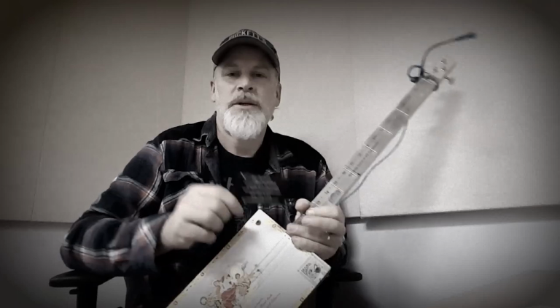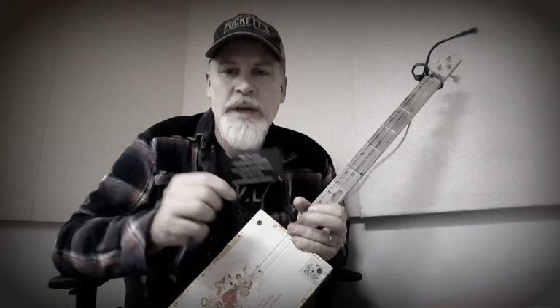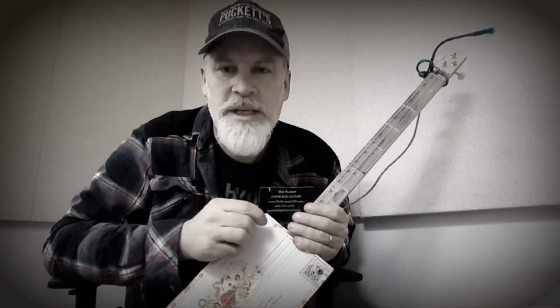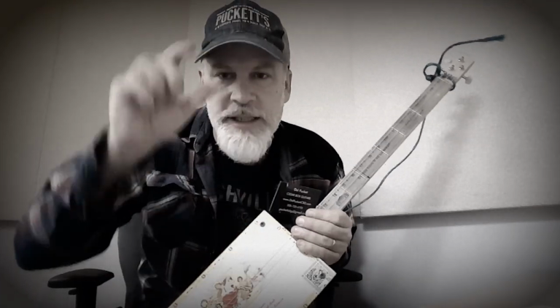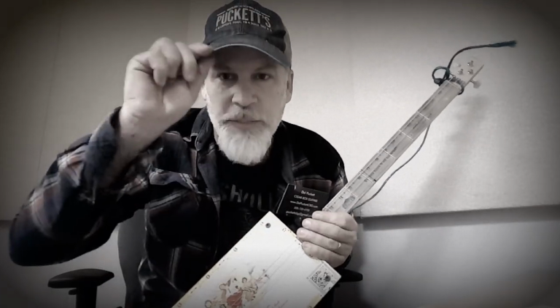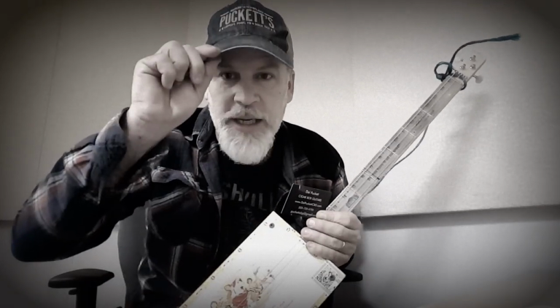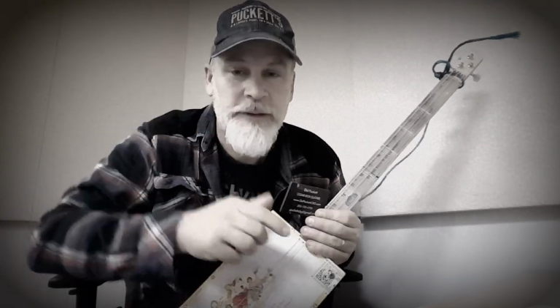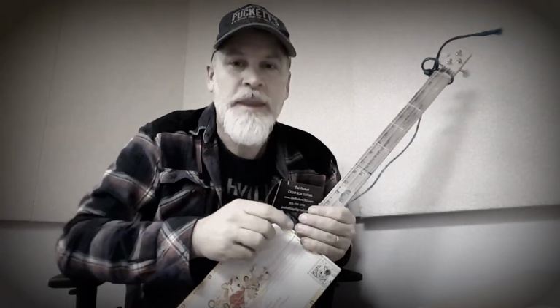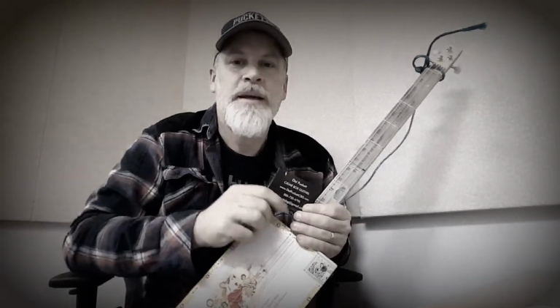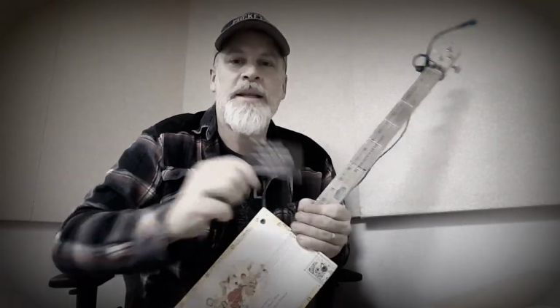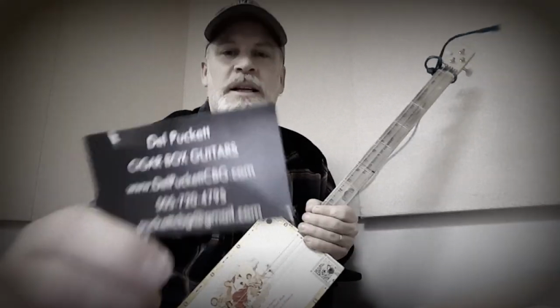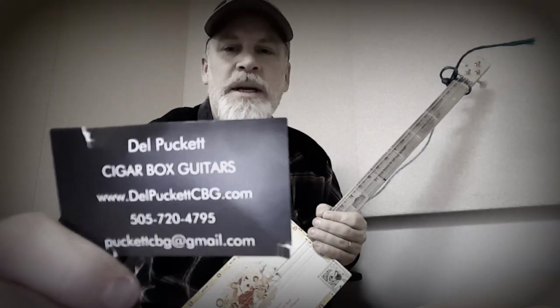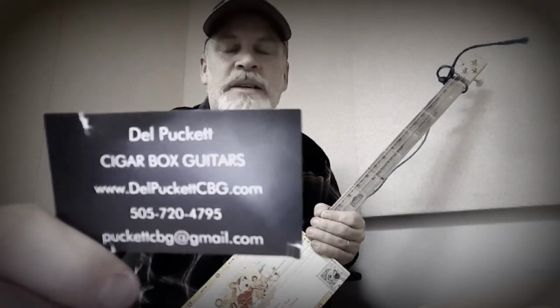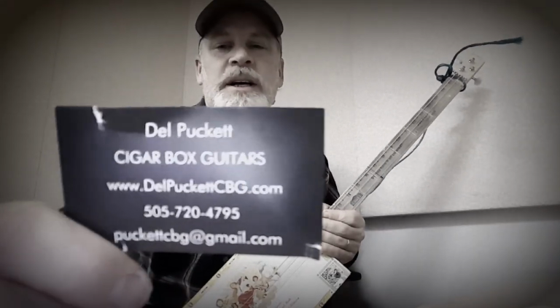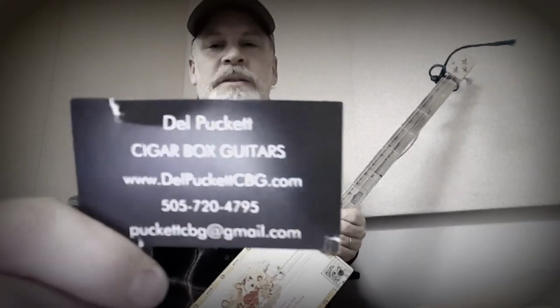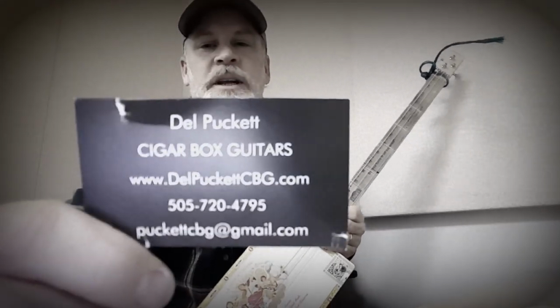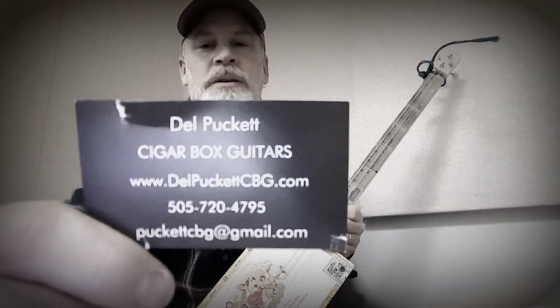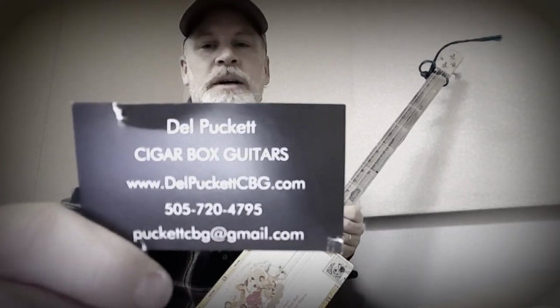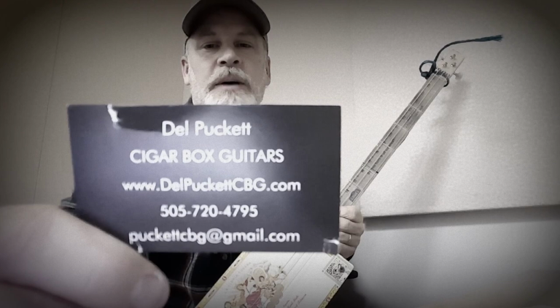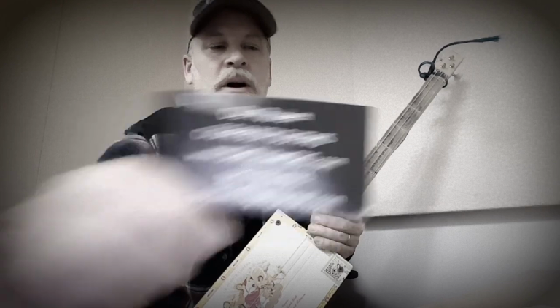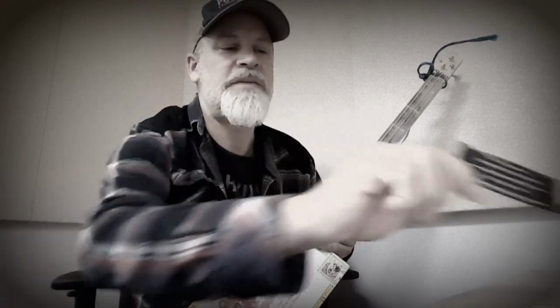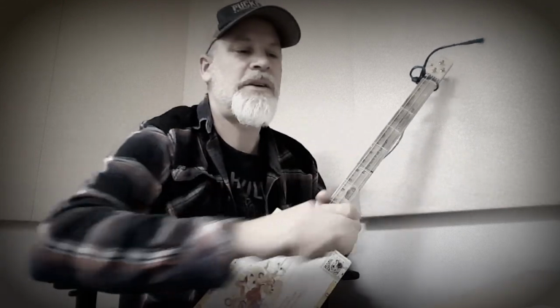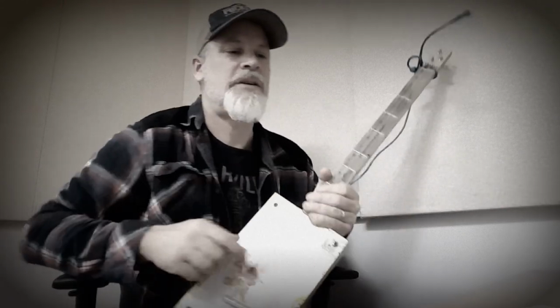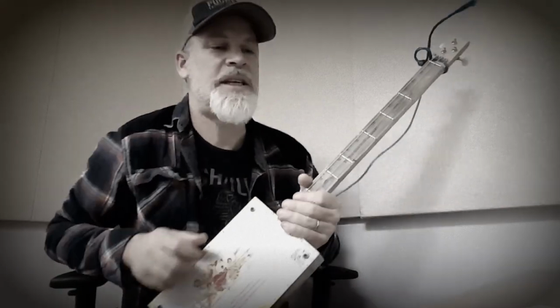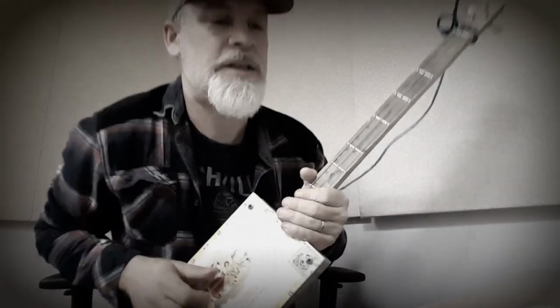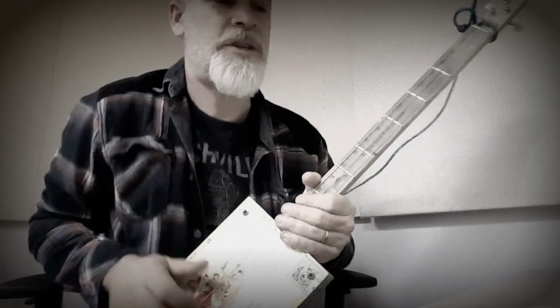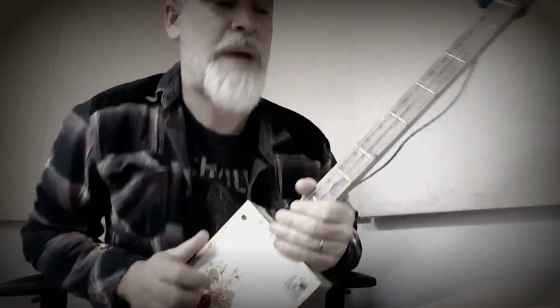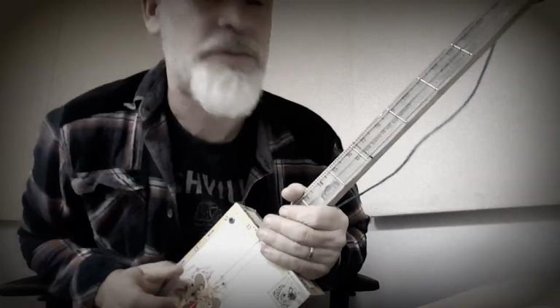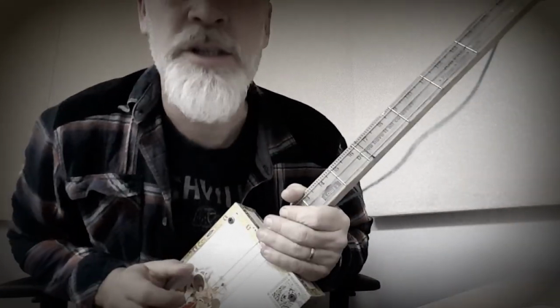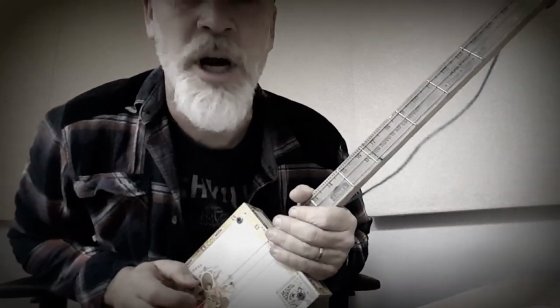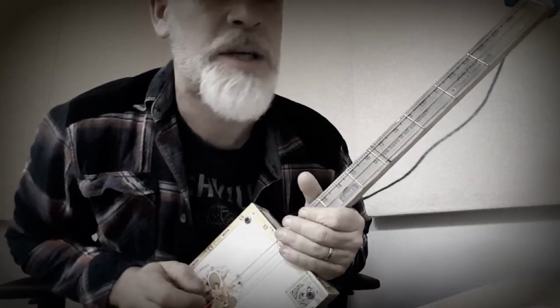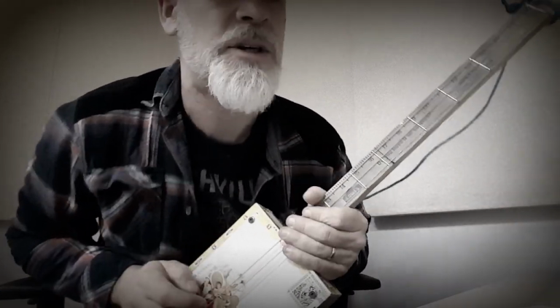Greetings guys, Dell Puckett here, and this is going to be a different kind of video. I want to call this video 'The Secrets to Mastering the Cigar Box Guitar.'